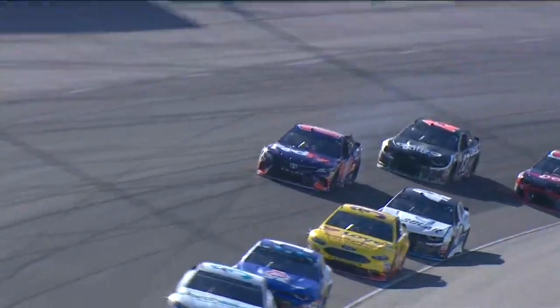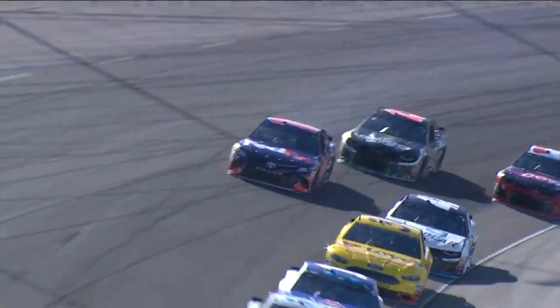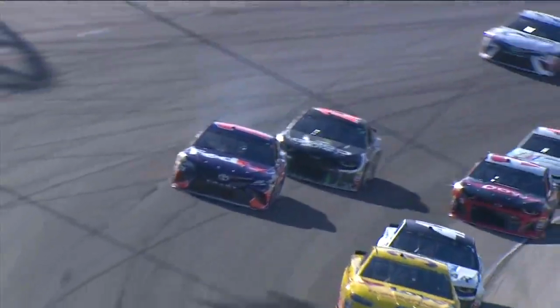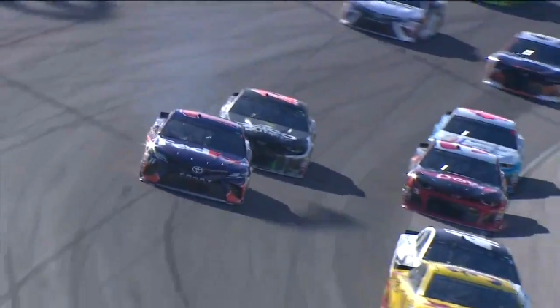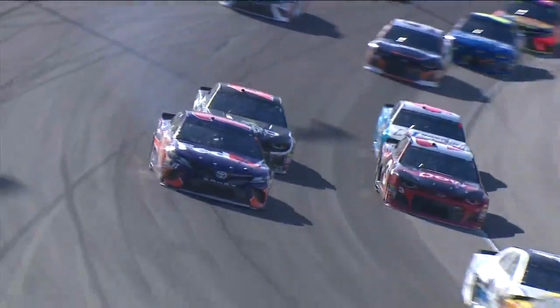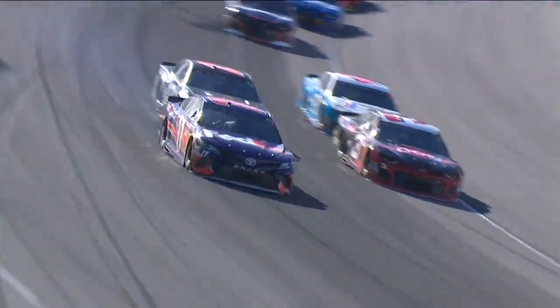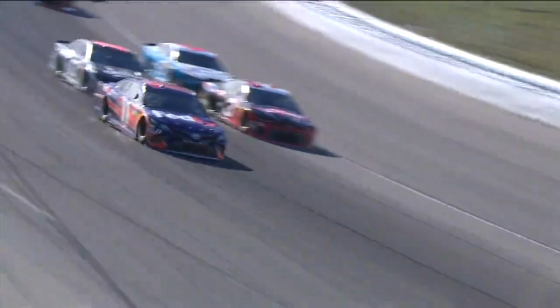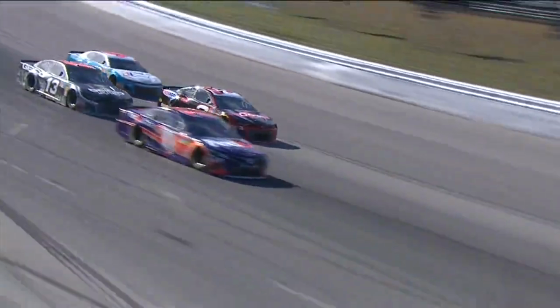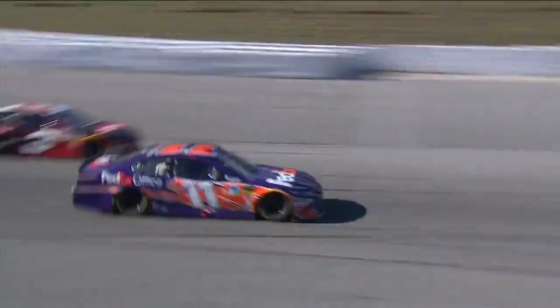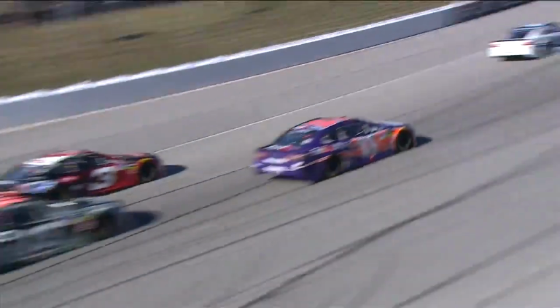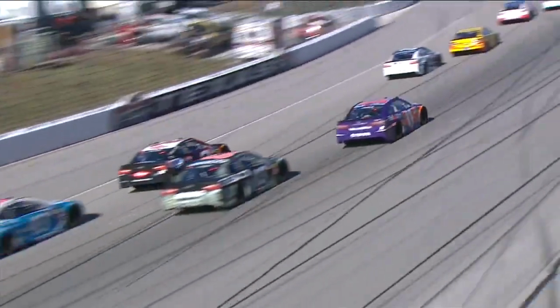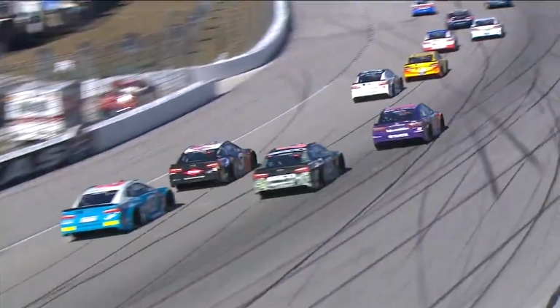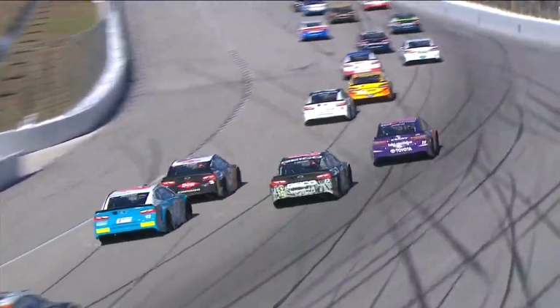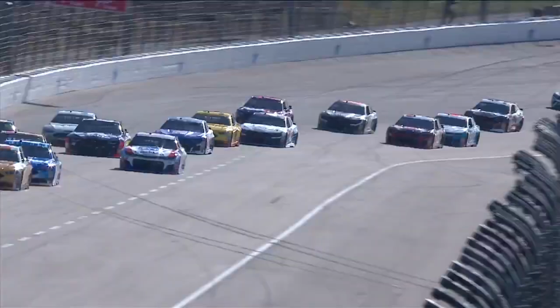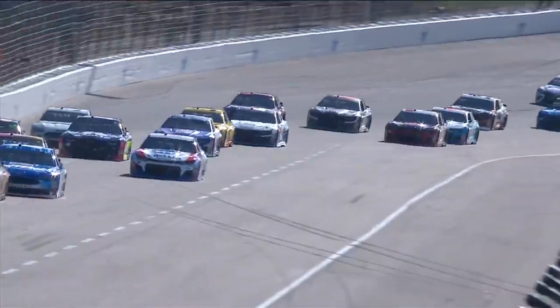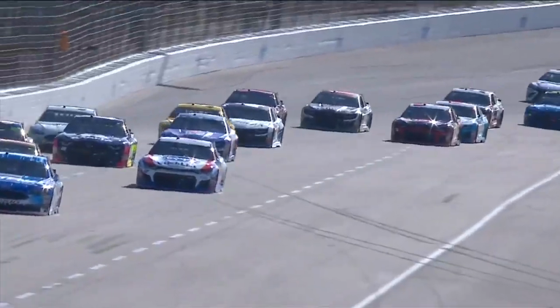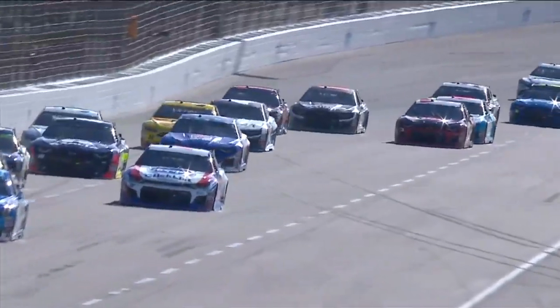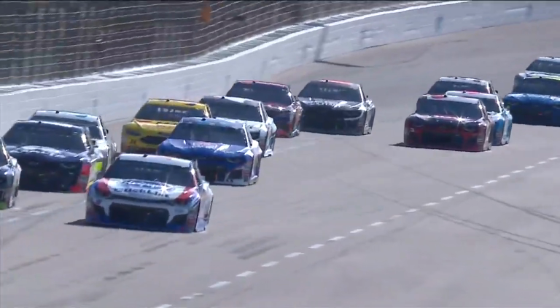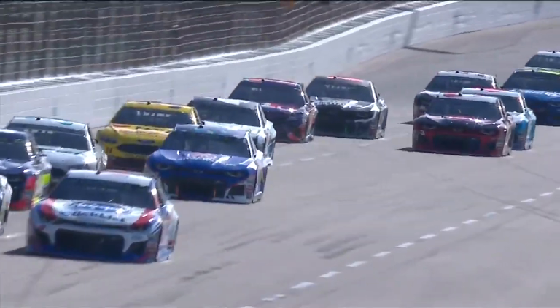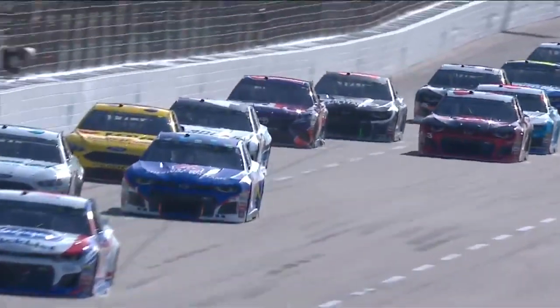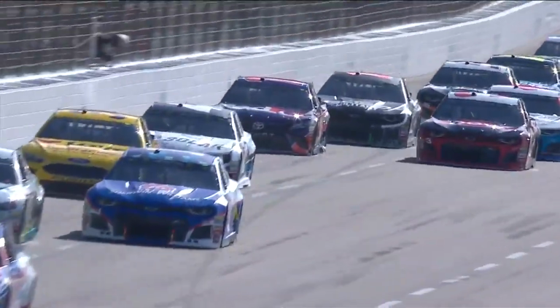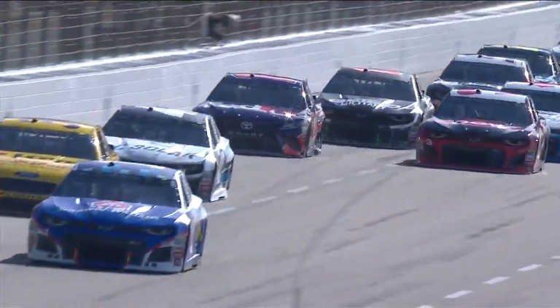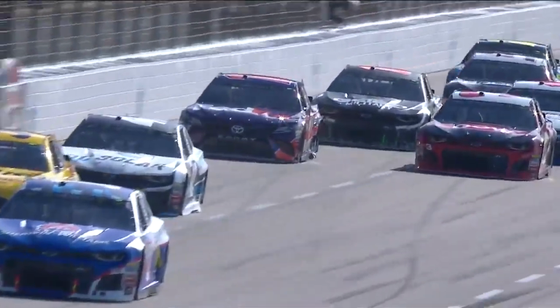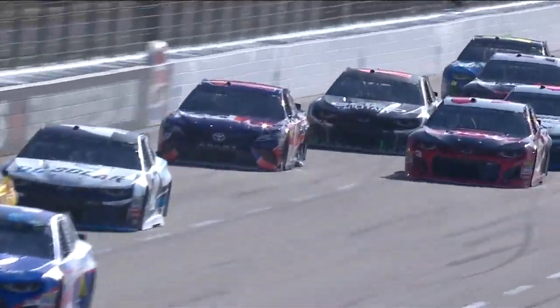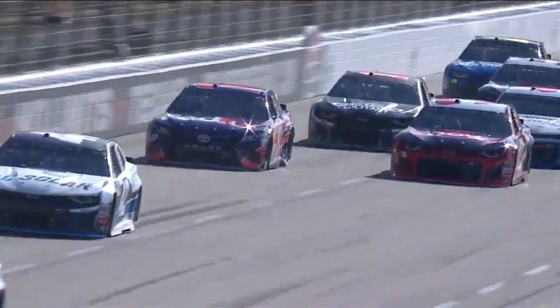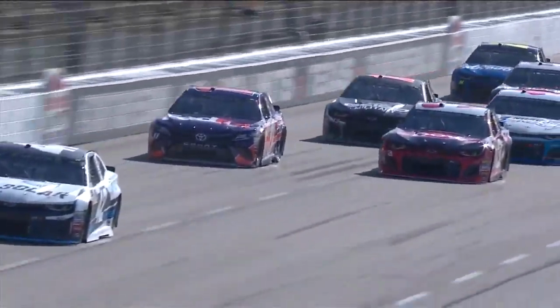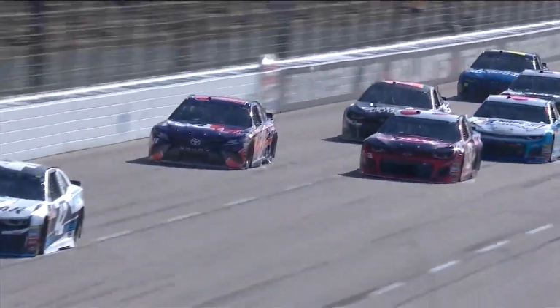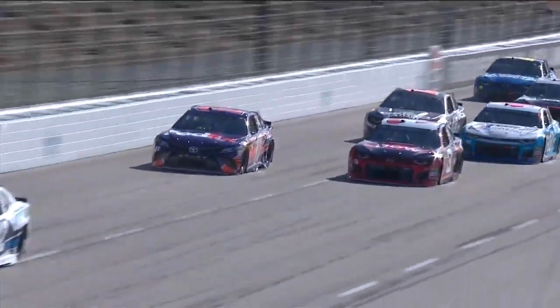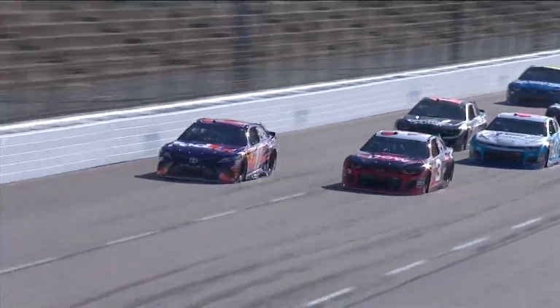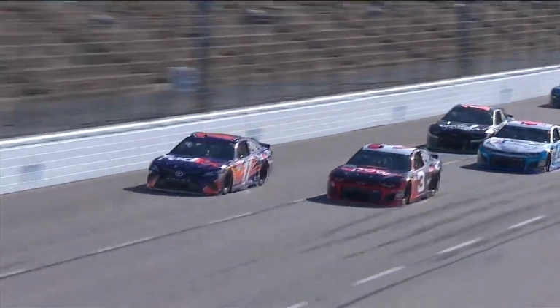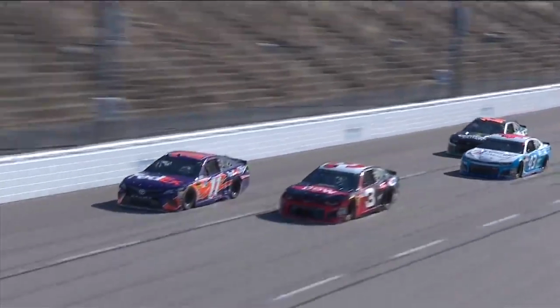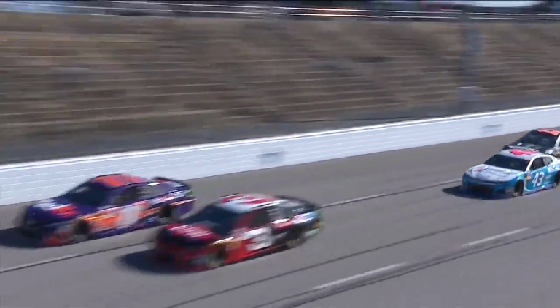Out front, Ryan Blaney. Still see the tire smoke coming from the 11 as he goes through the turn. Blaney, Harvick, Kozlowski, Logano, Kurt — of course, the top five.